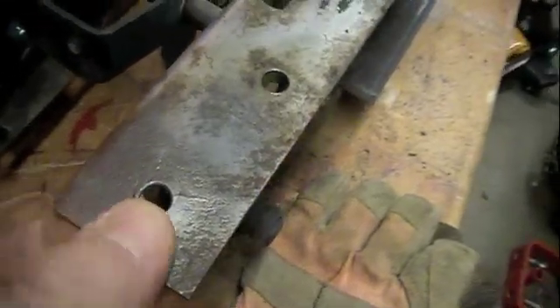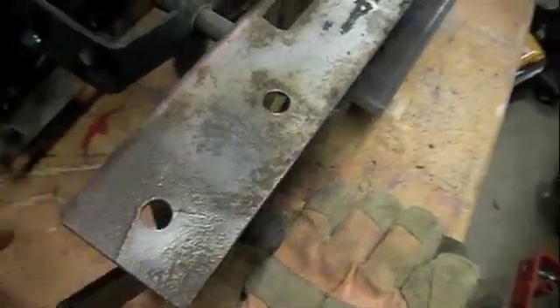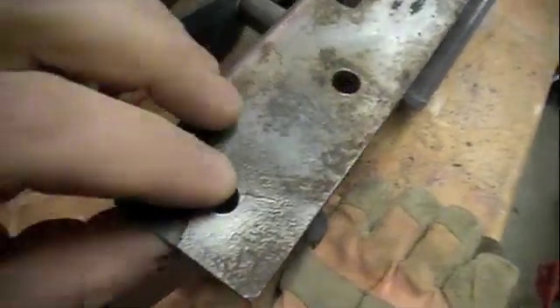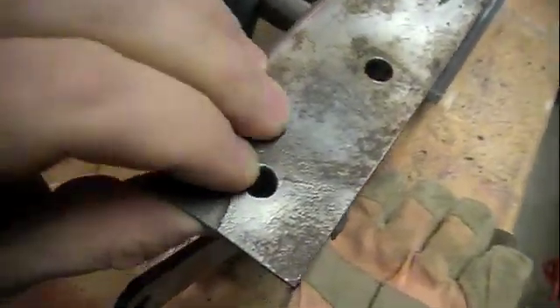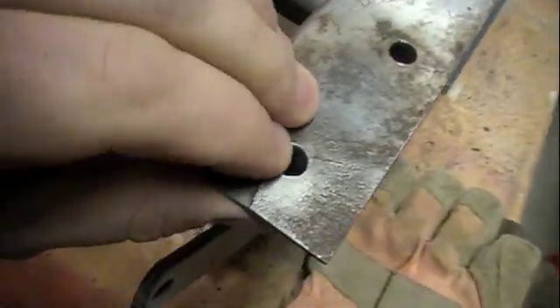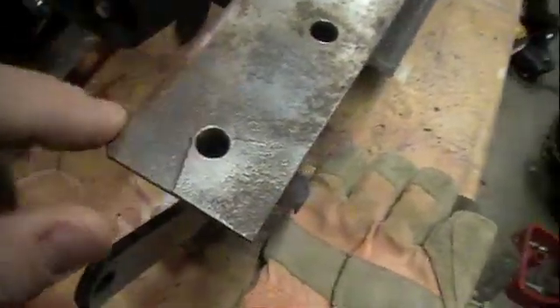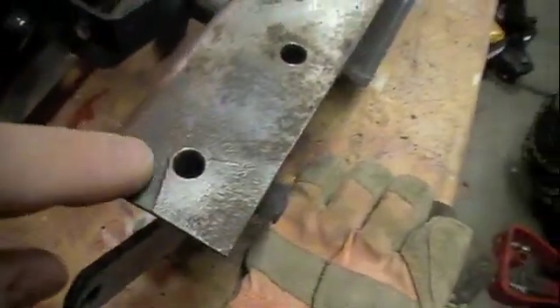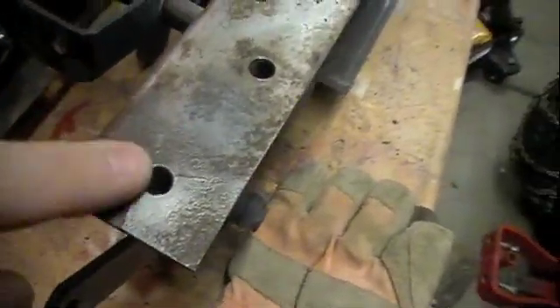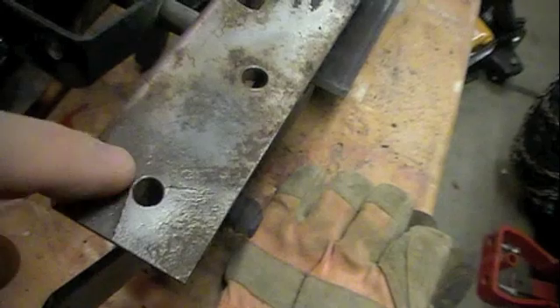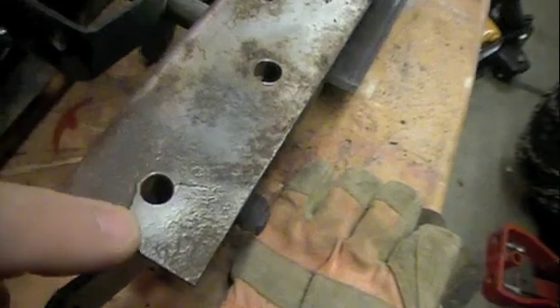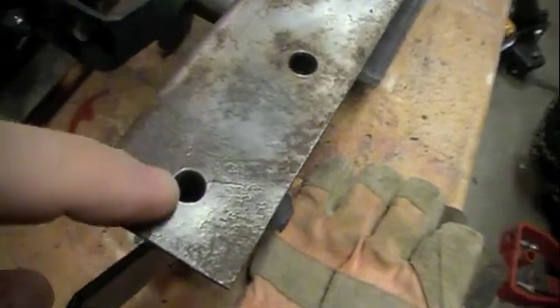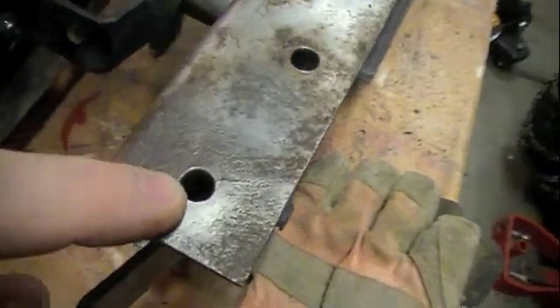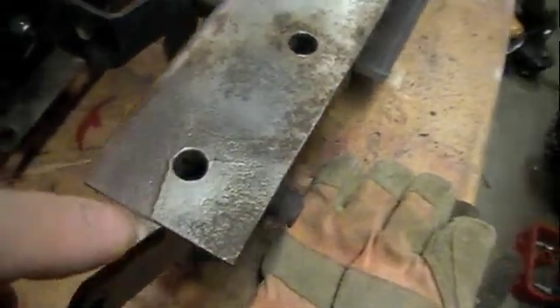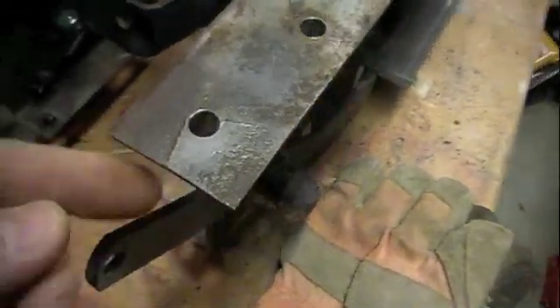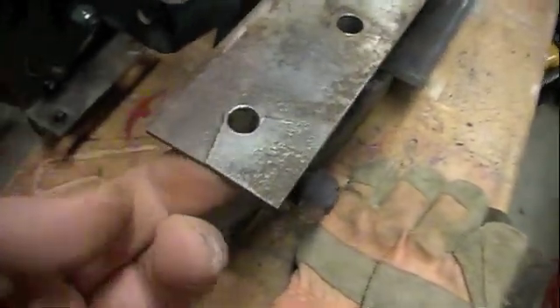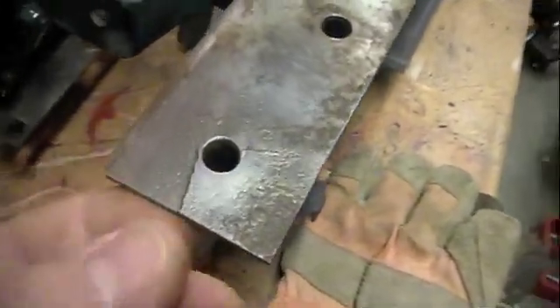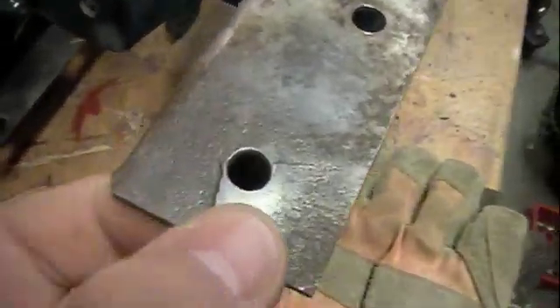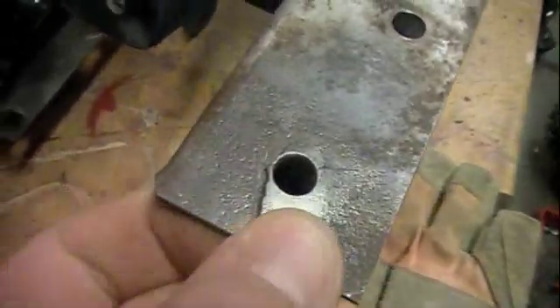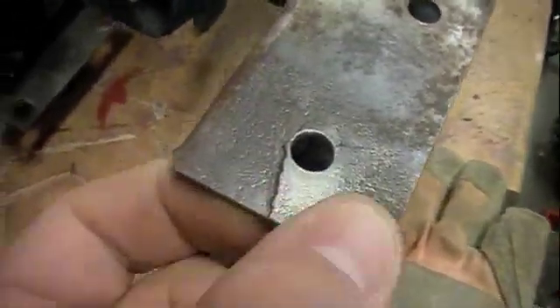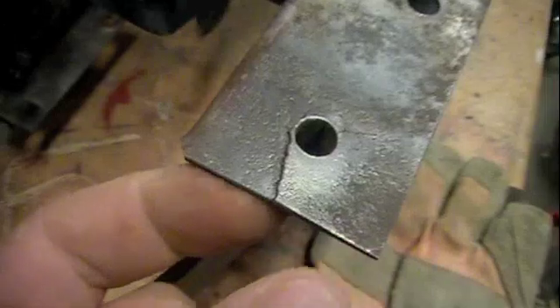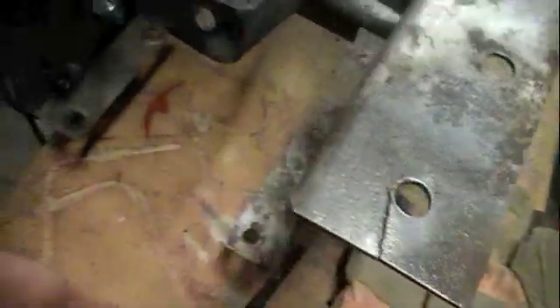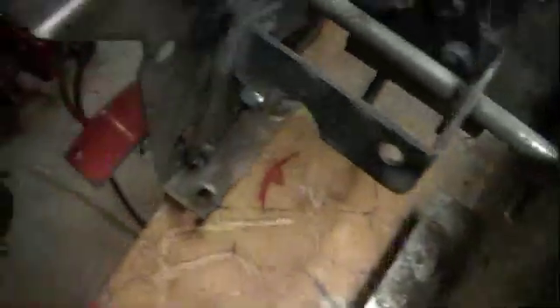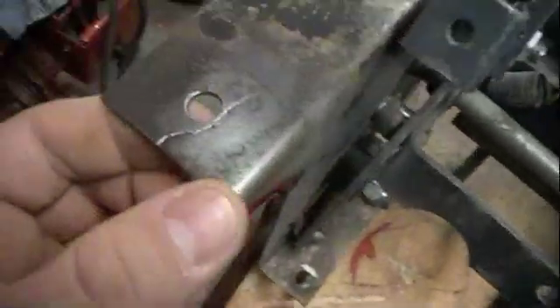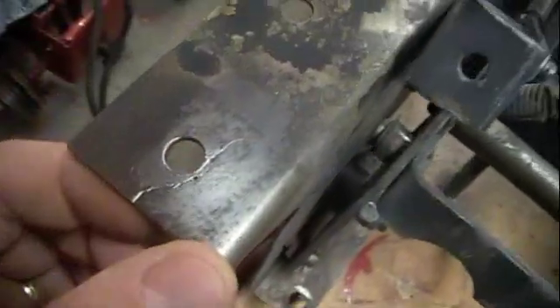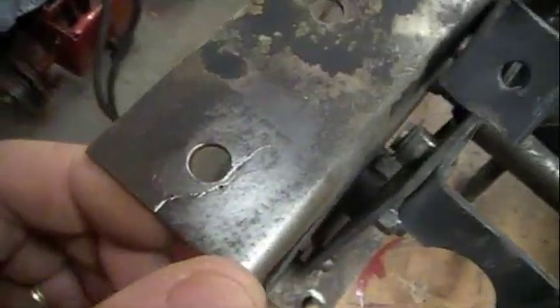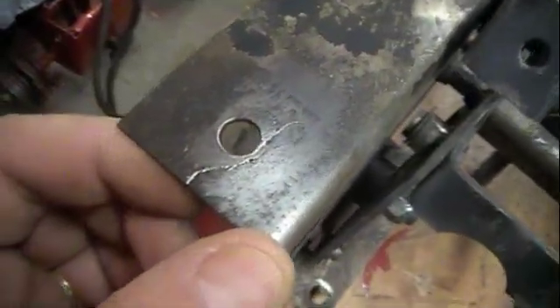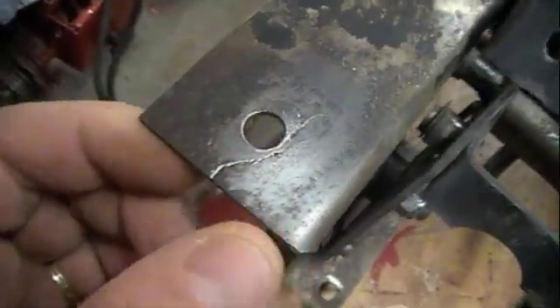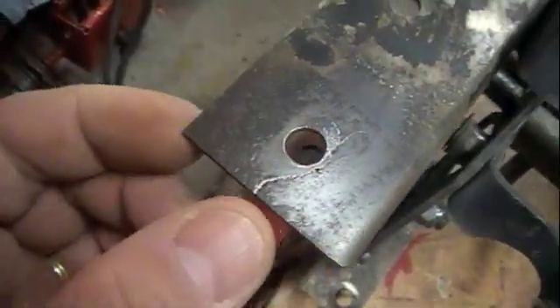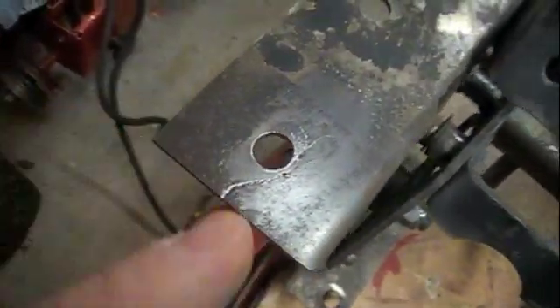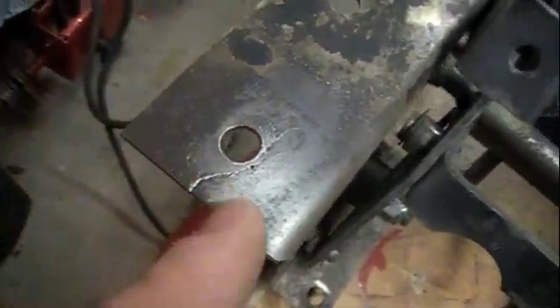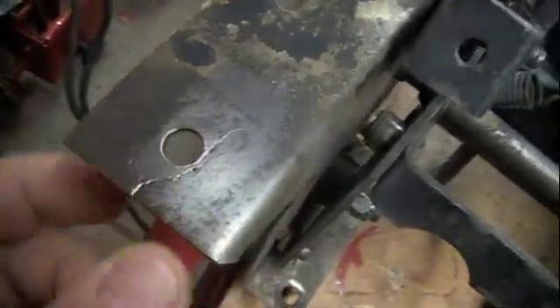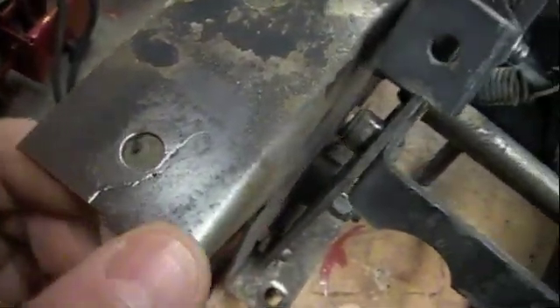I sanded all the rust off so I get a good metal contact. Then I did the other side and another one.